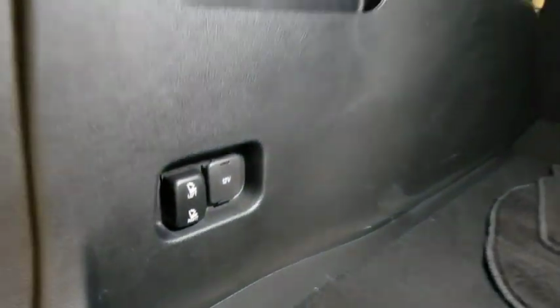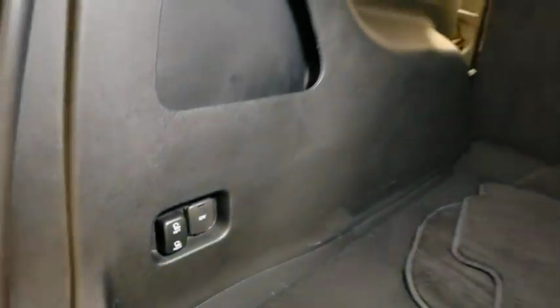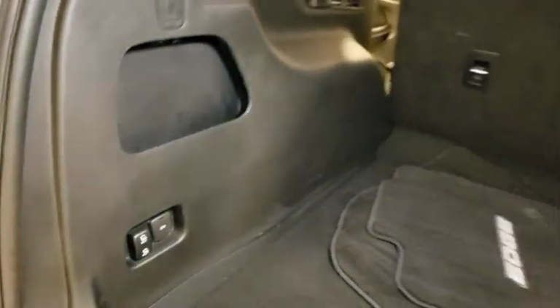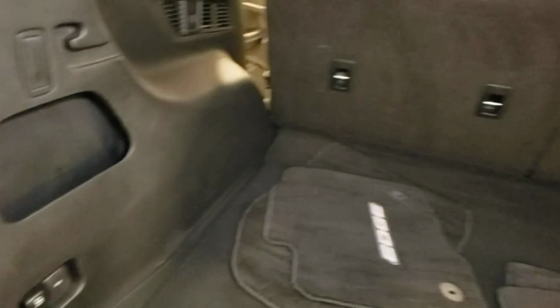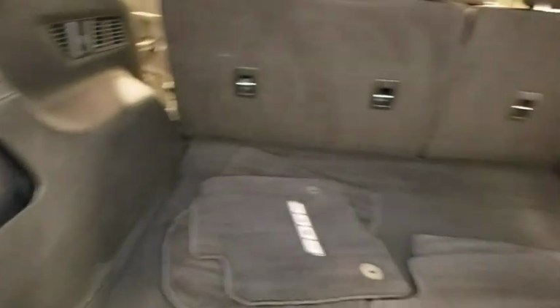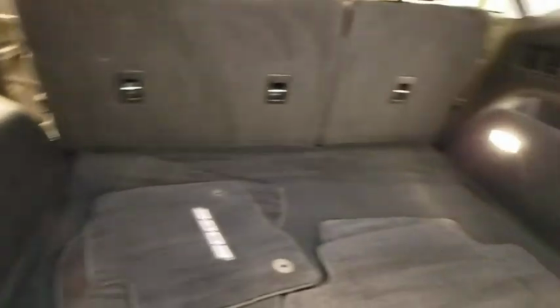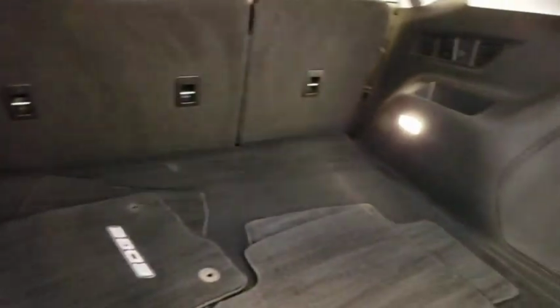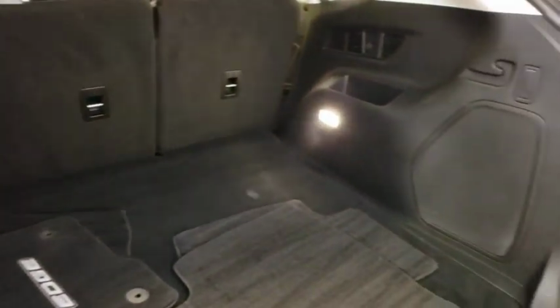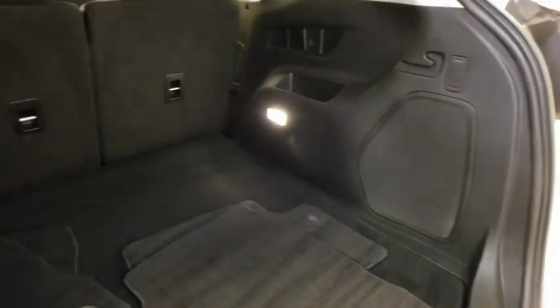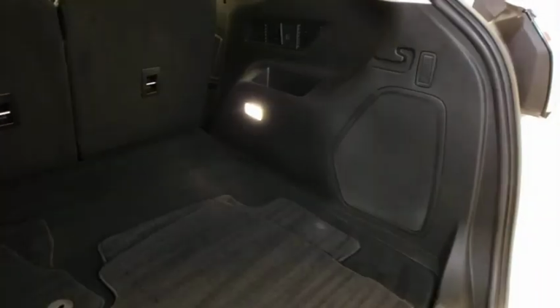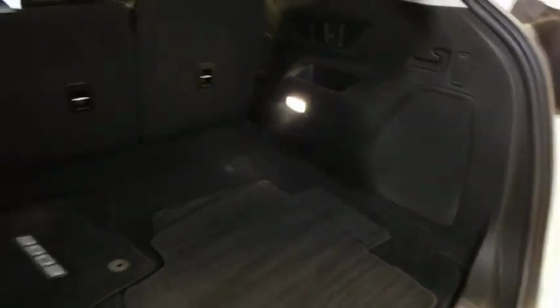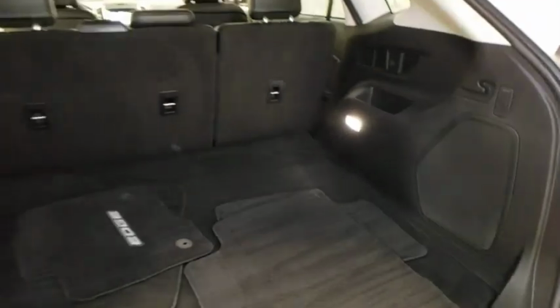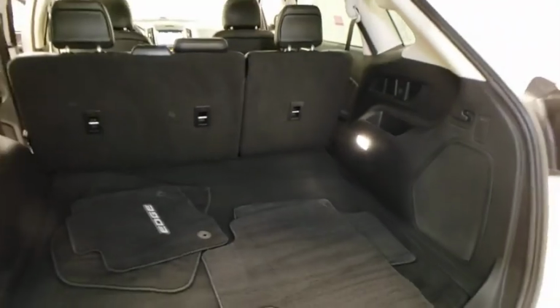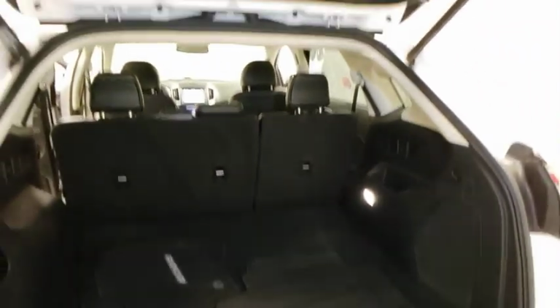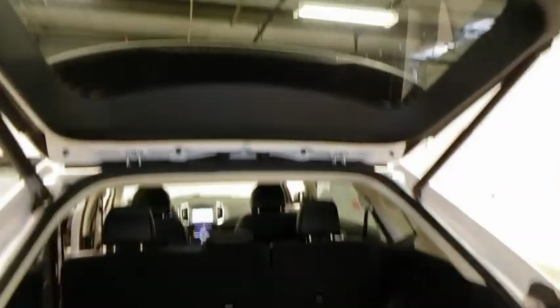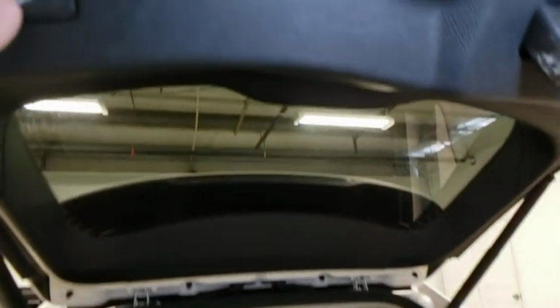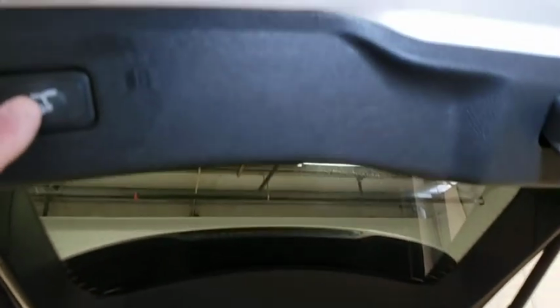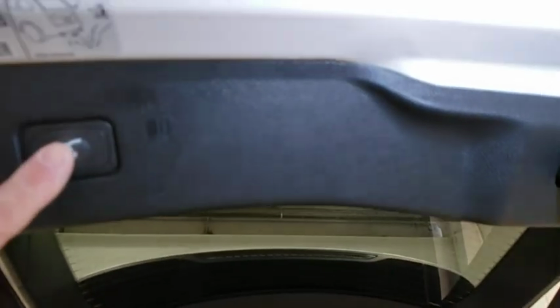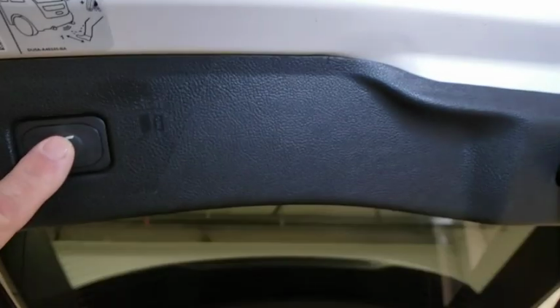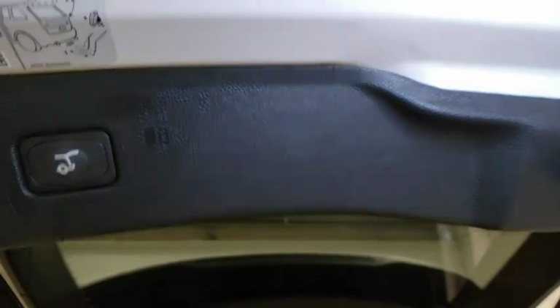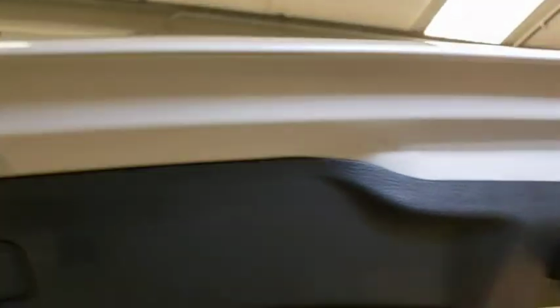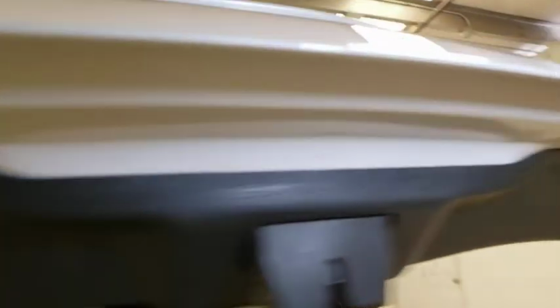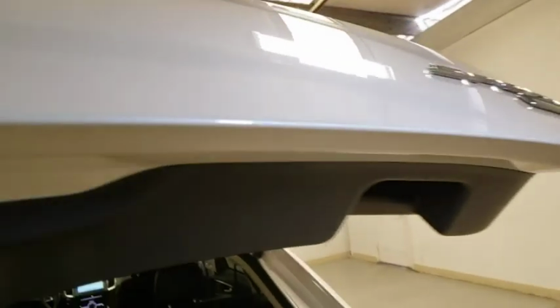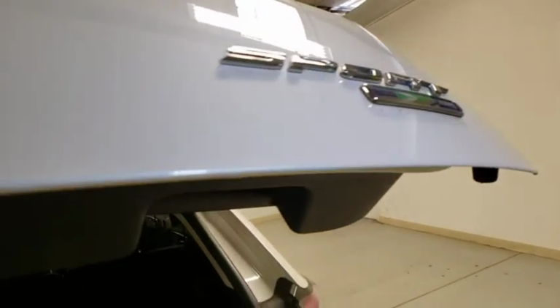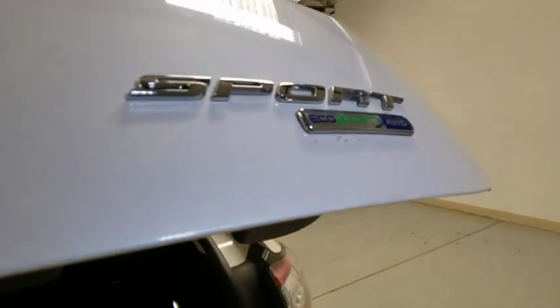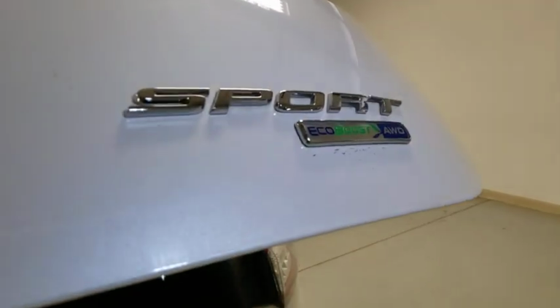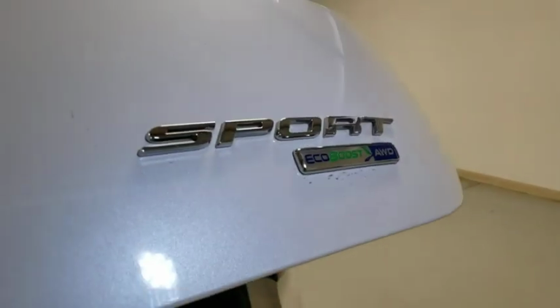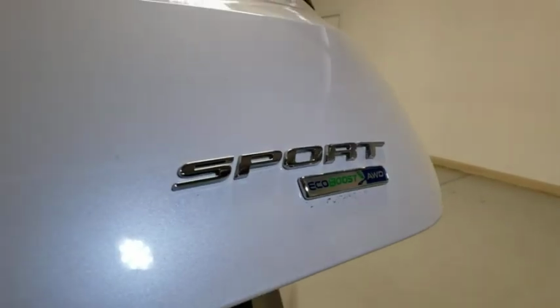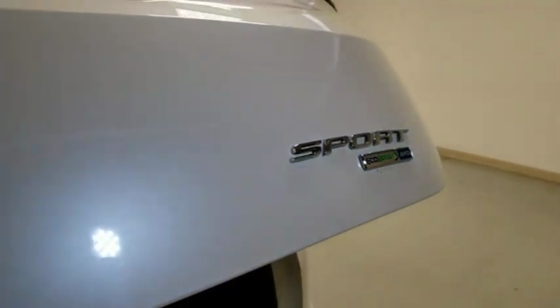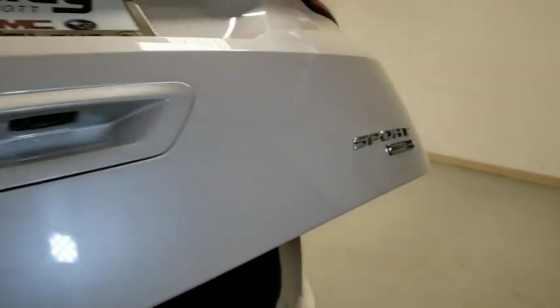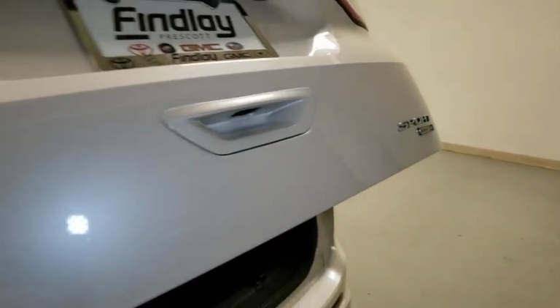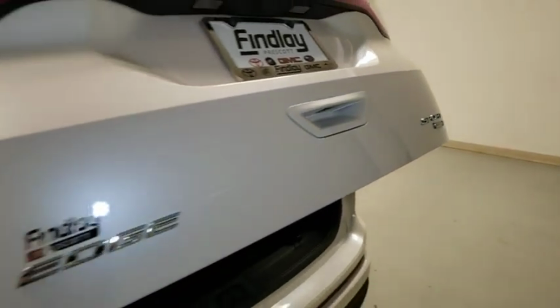Four-wheel disc brakes, aluminum wheels, AM FM stereo with CD player, cold weather package, center armrest, universal garage door opener, security system, trip computer.